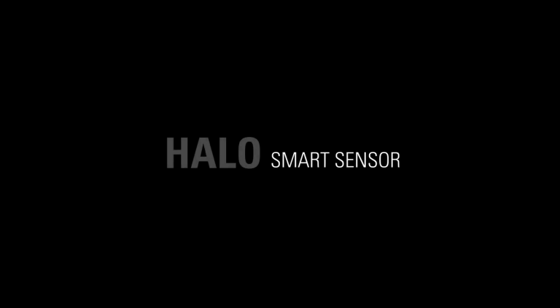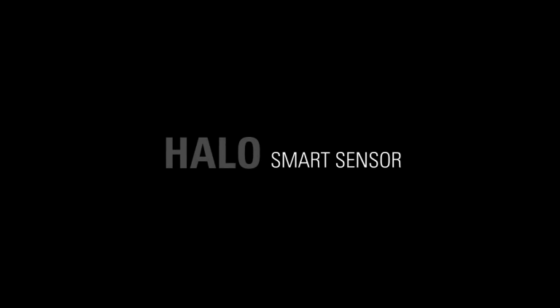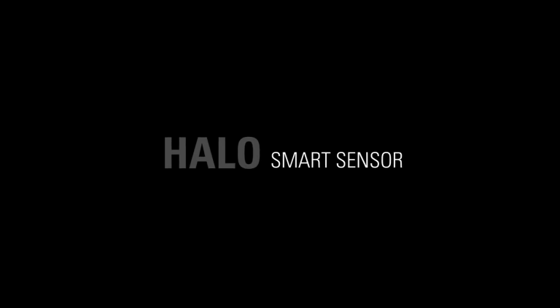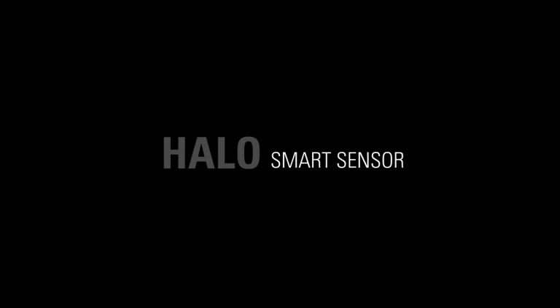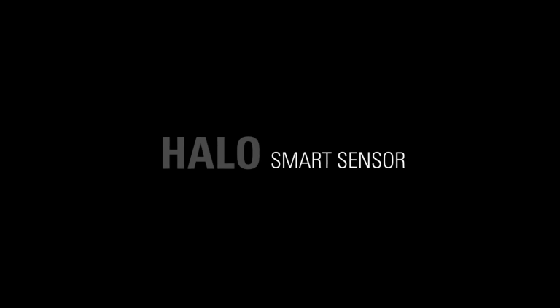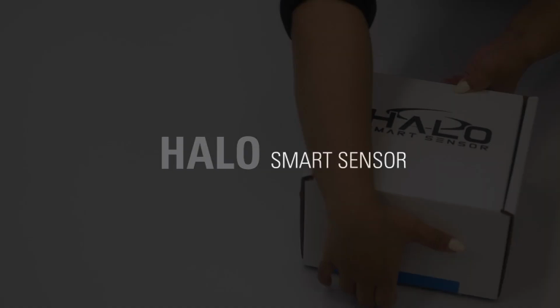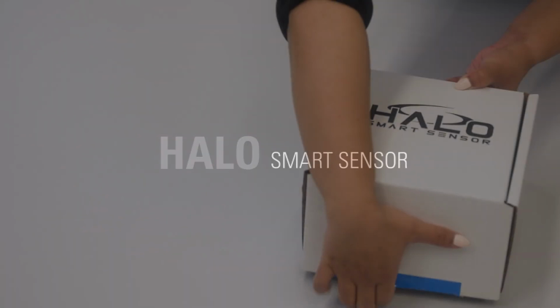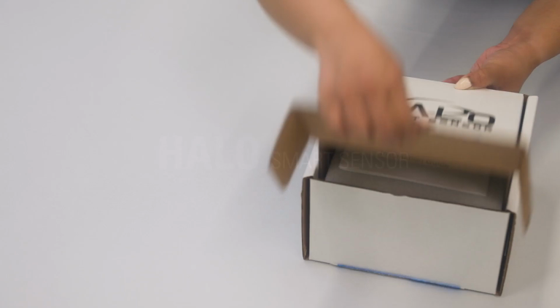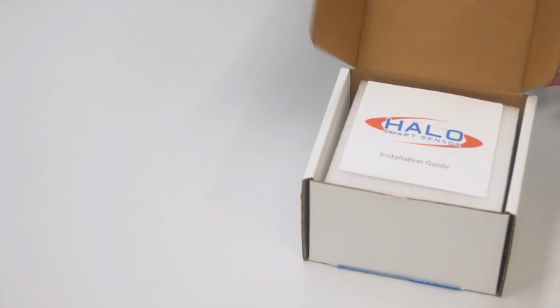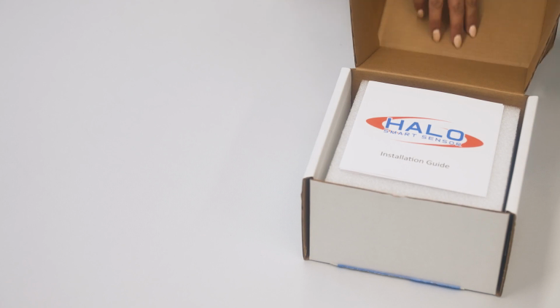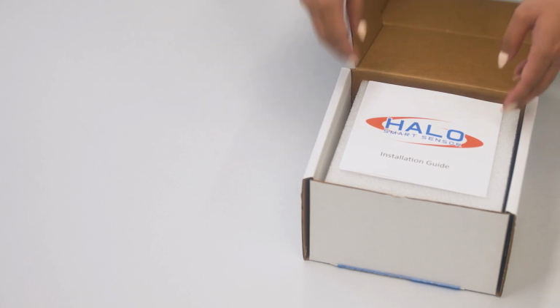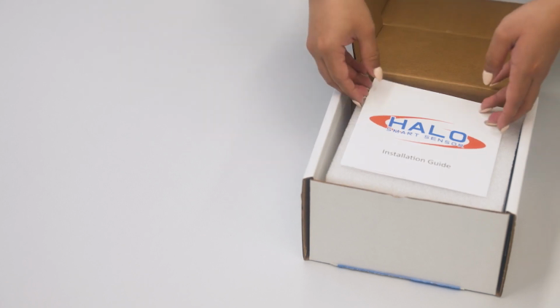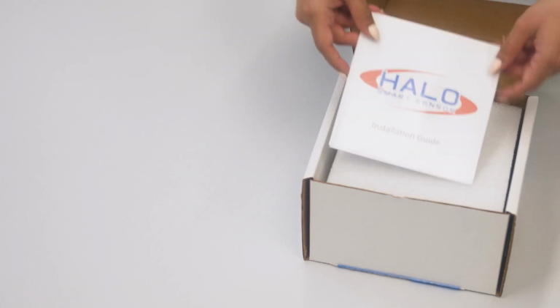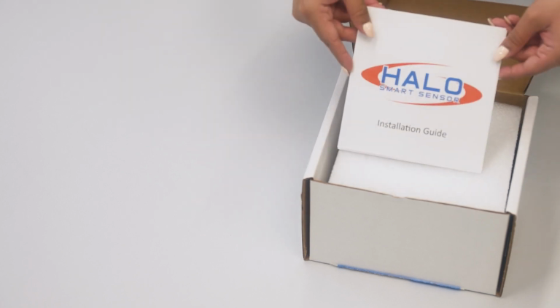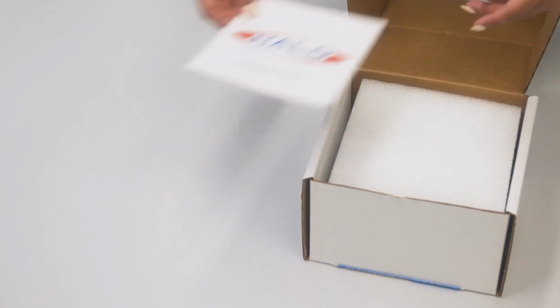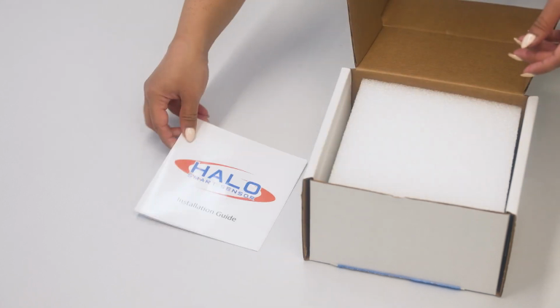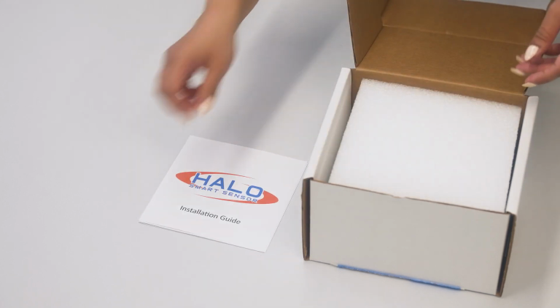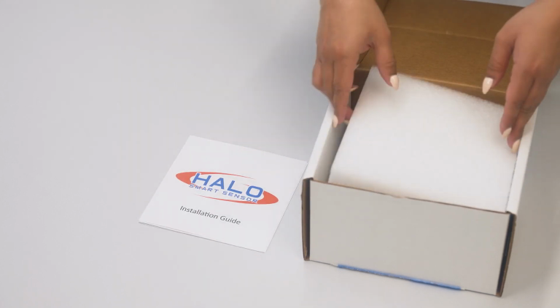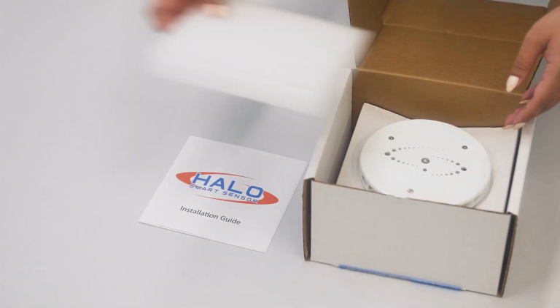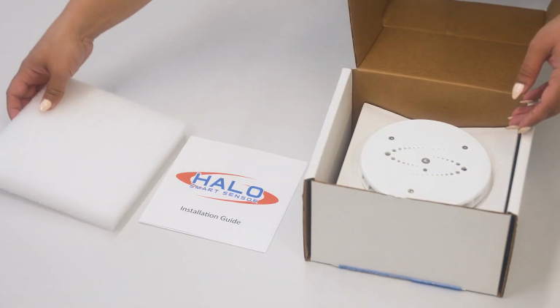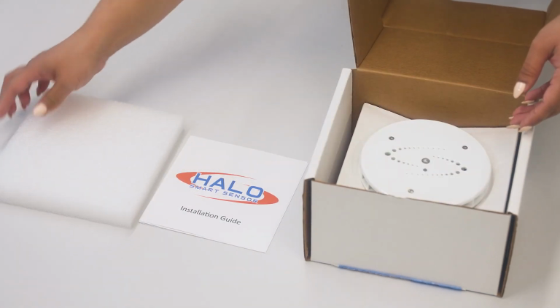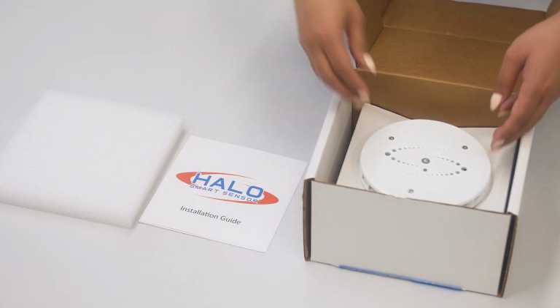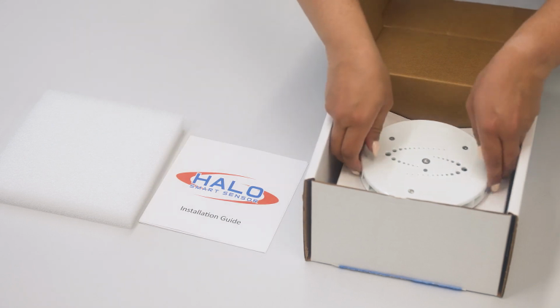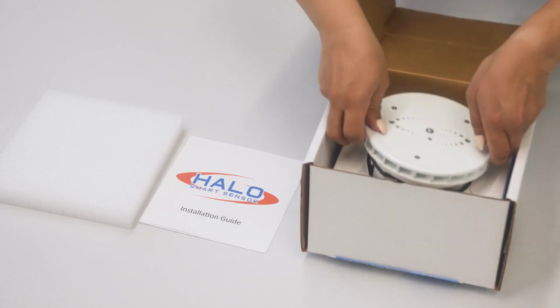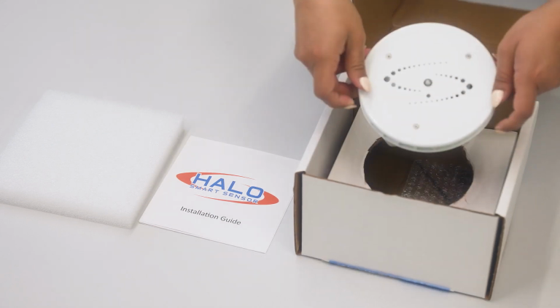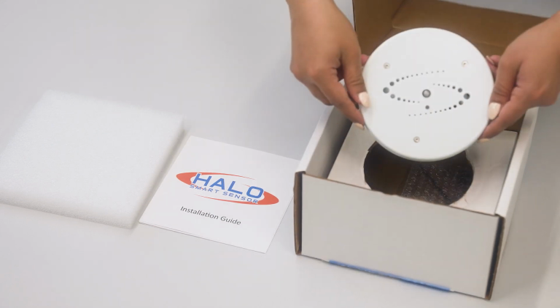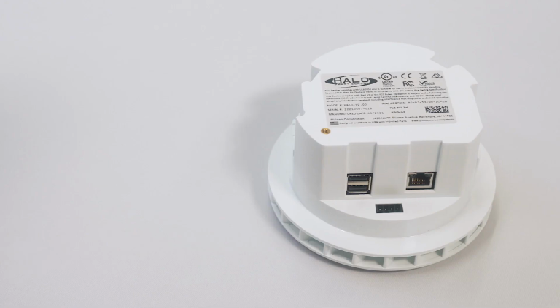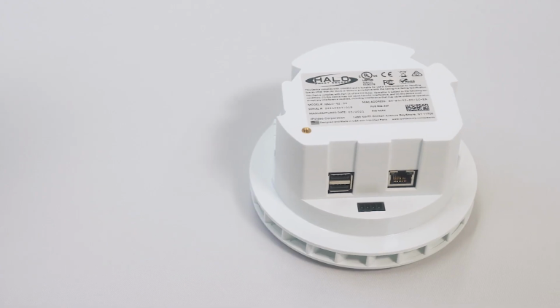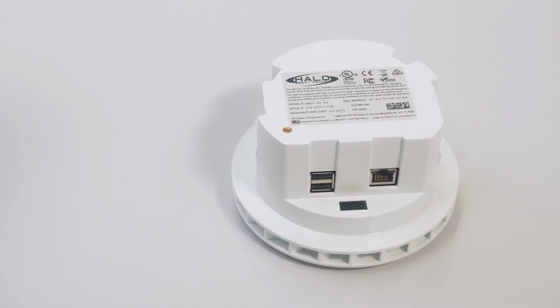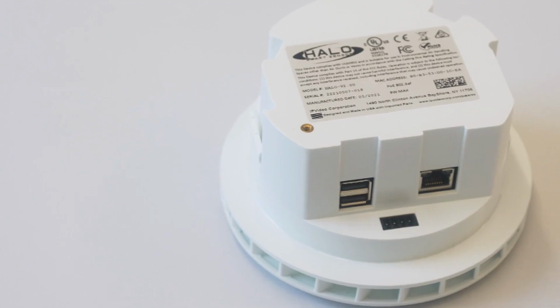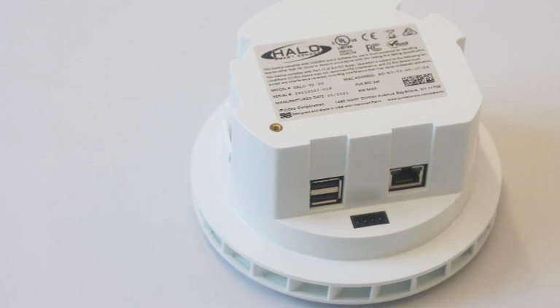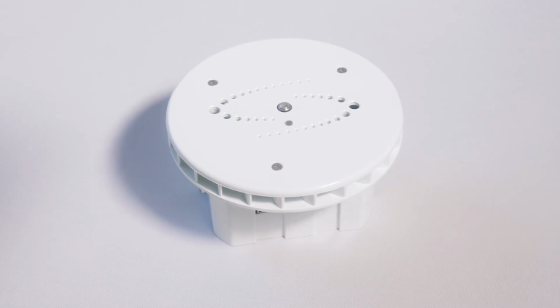The HALO Smart Sensor is a real-time, all-in-one intelligent device. A single HALO sensor can help detect potentially critical events, such as vaping in unprohibited areas, abnormal noise level detection, and more.